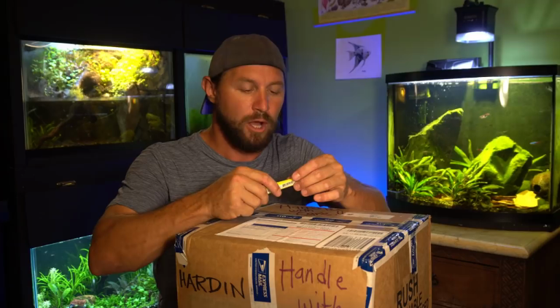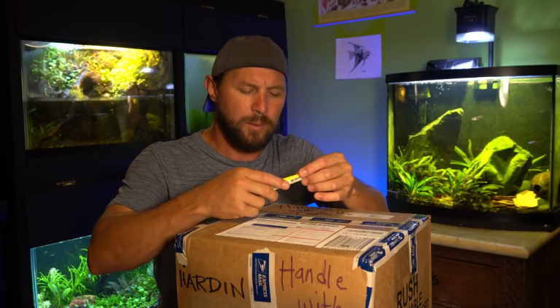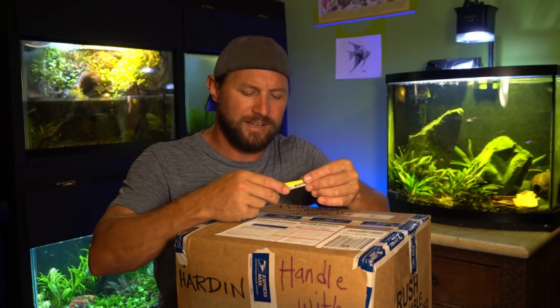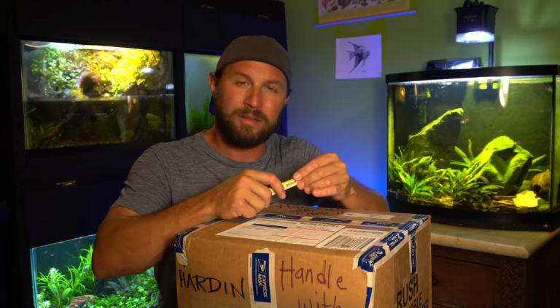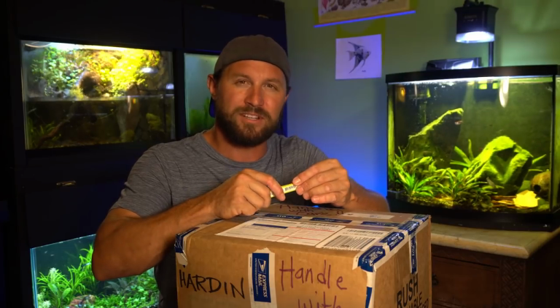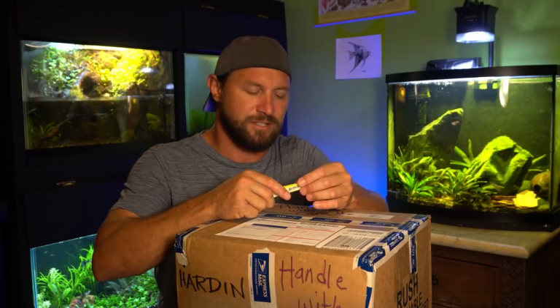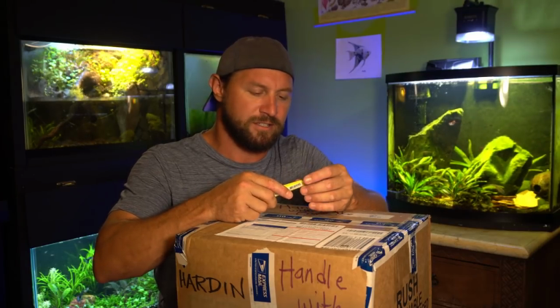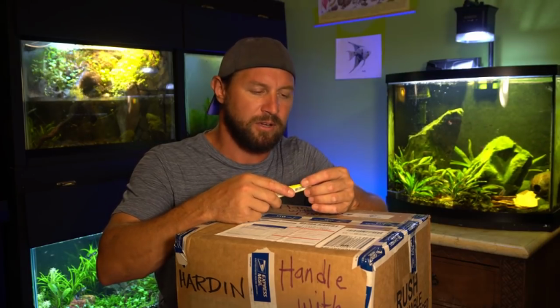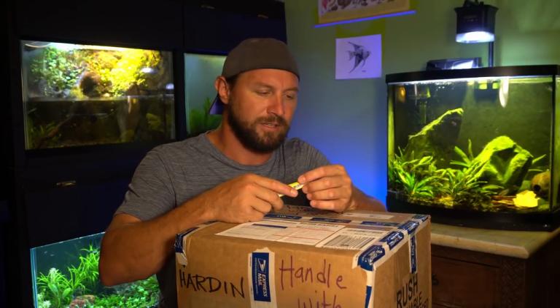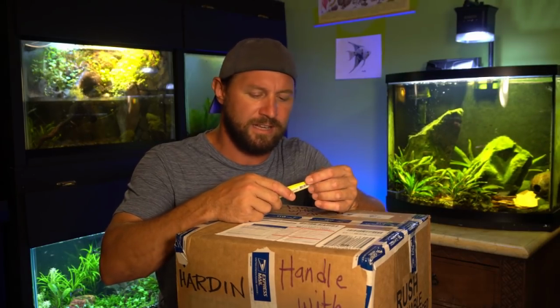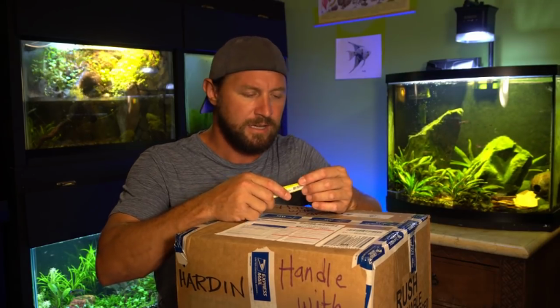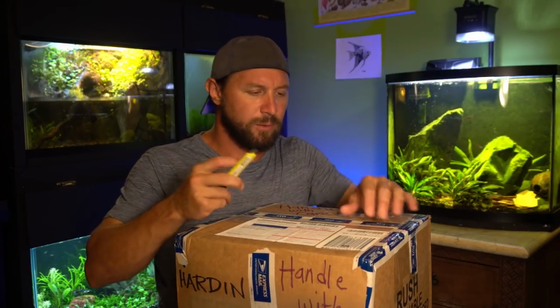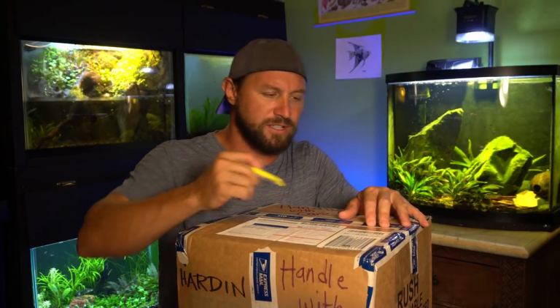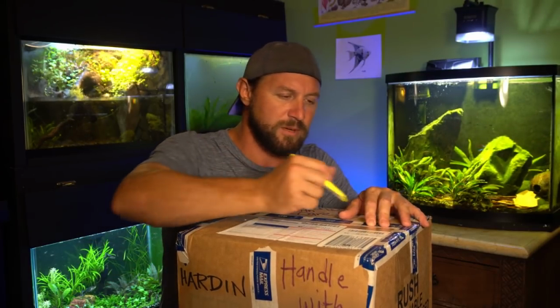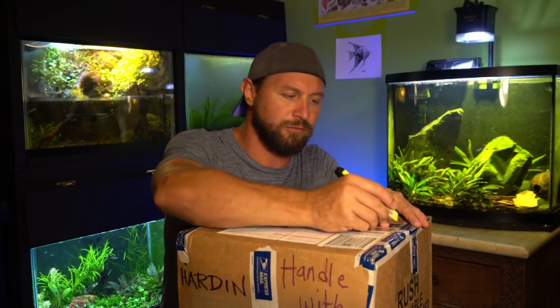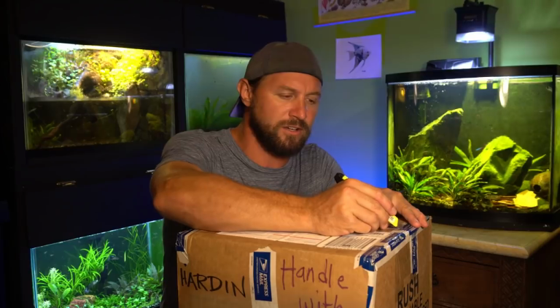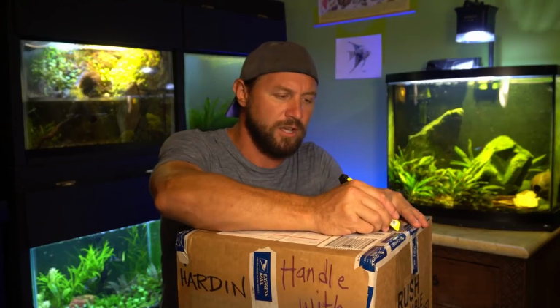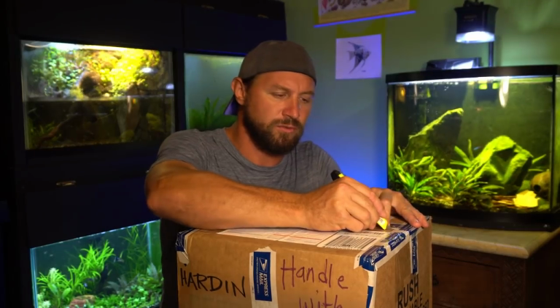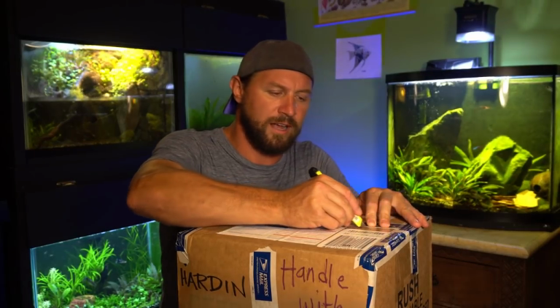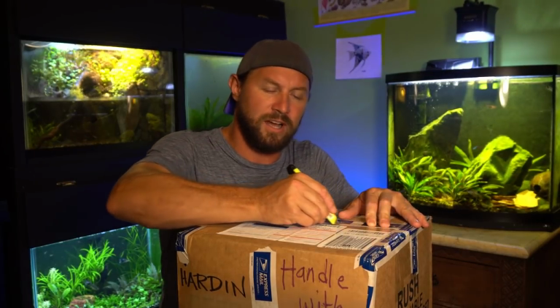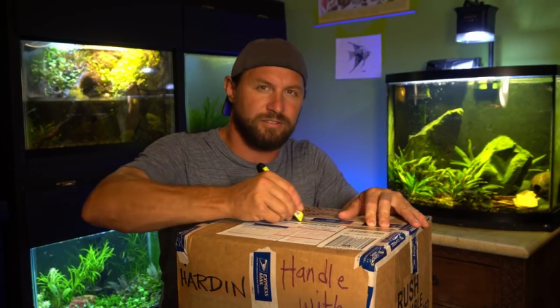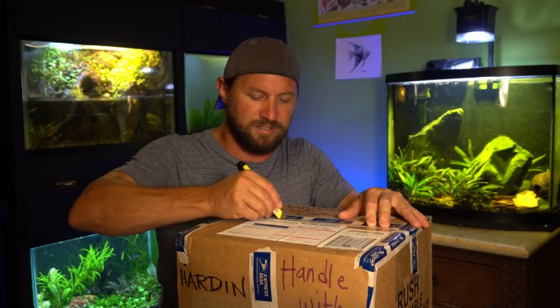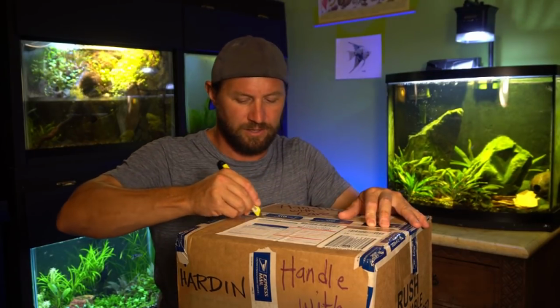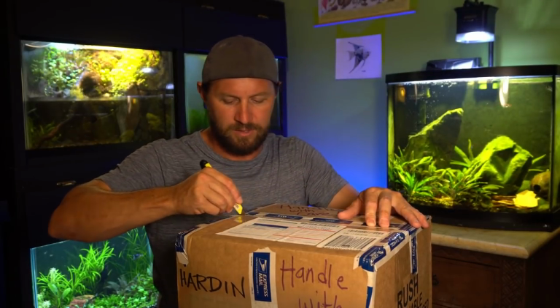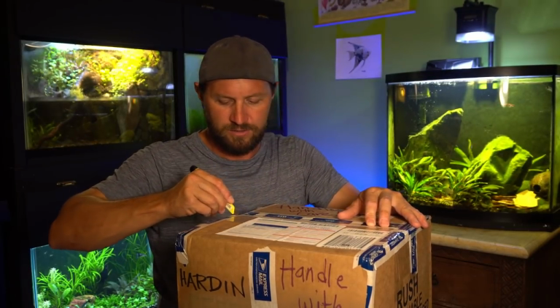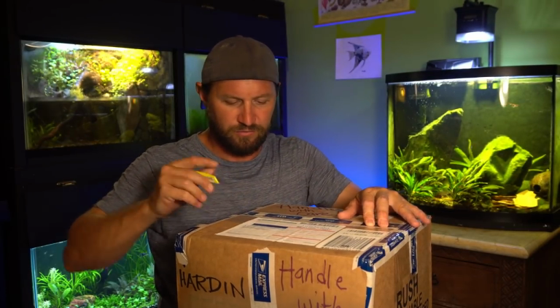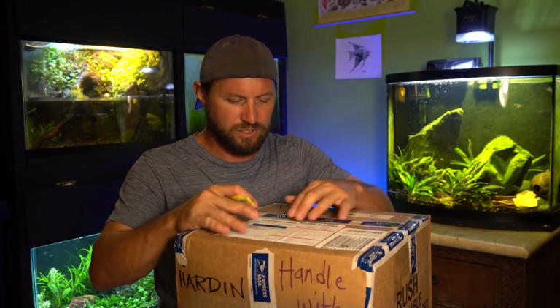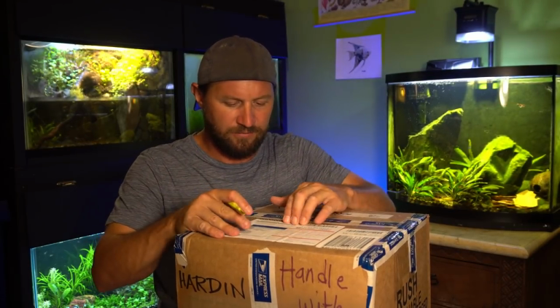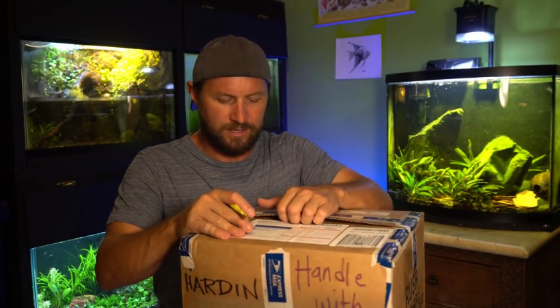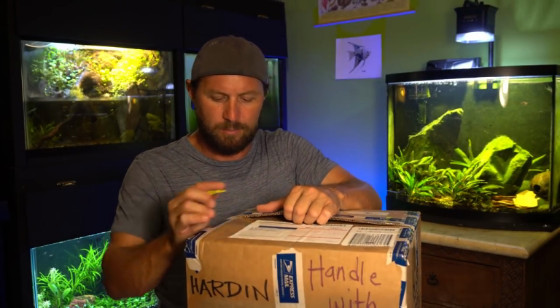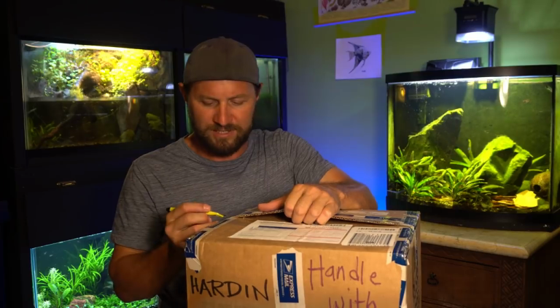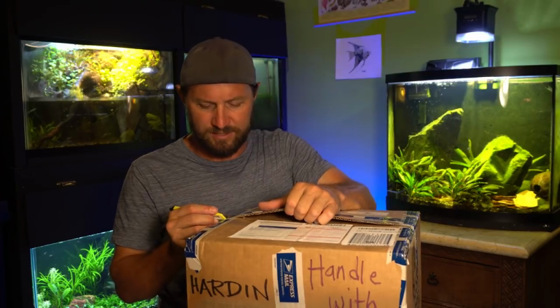They're very sensitive fish. When we were collecting them, if you were to touch their slime coat with your hands, if you were to touch them too much with your fingers, you could actually cause enough stress to kill them. So these fish definitely are pretty sensitive.